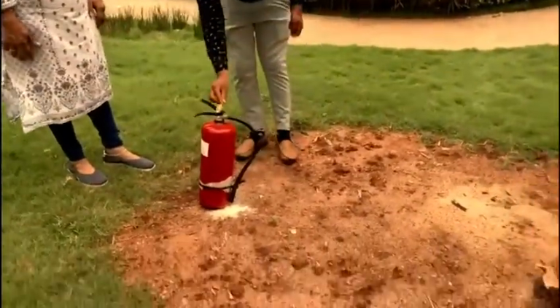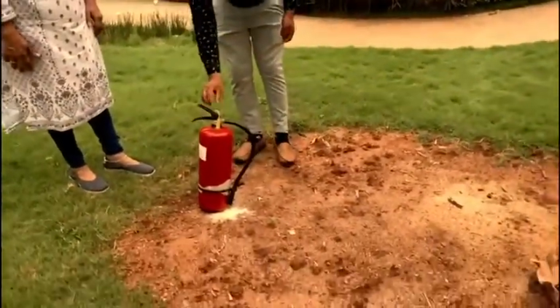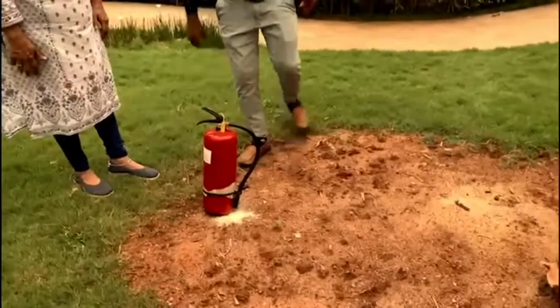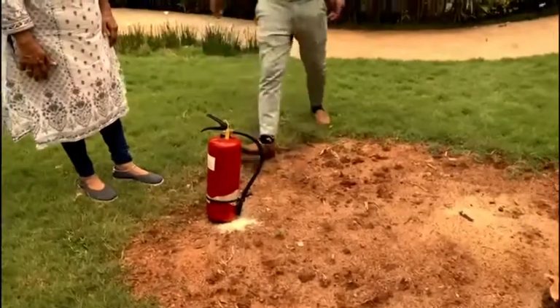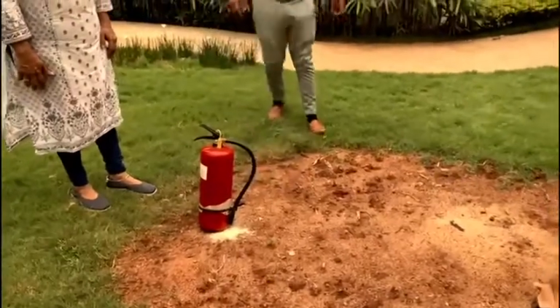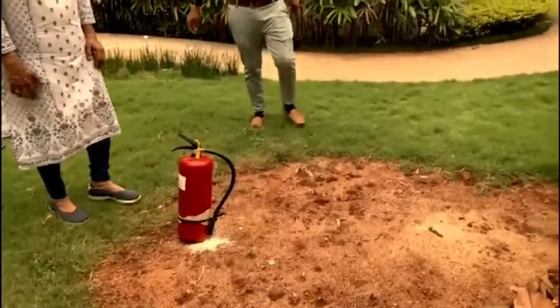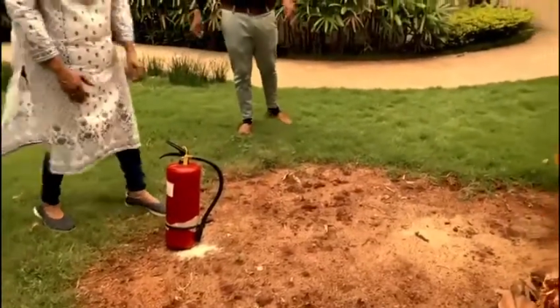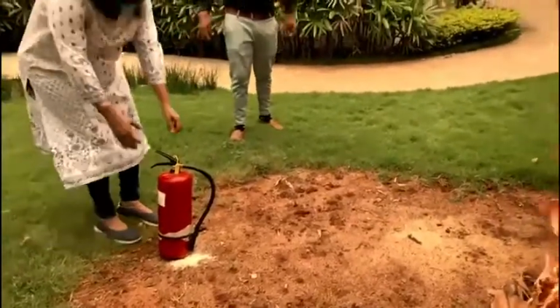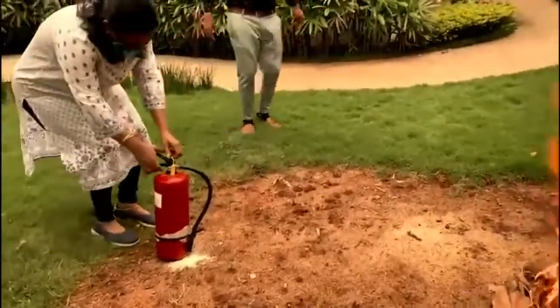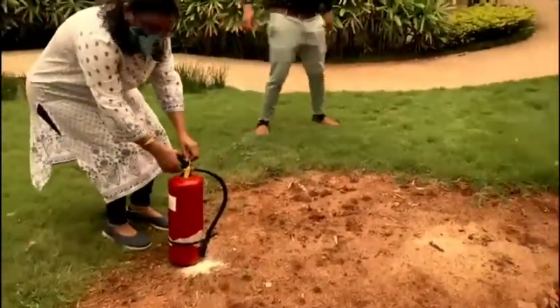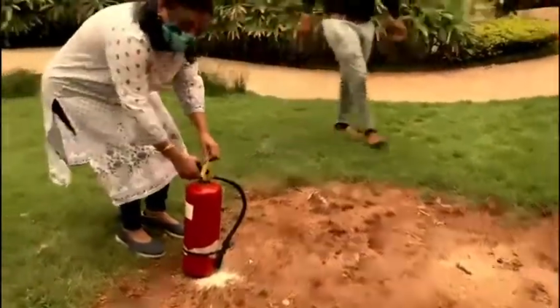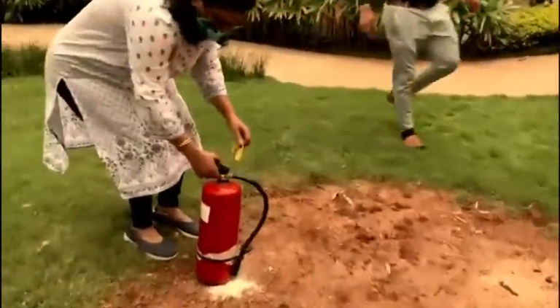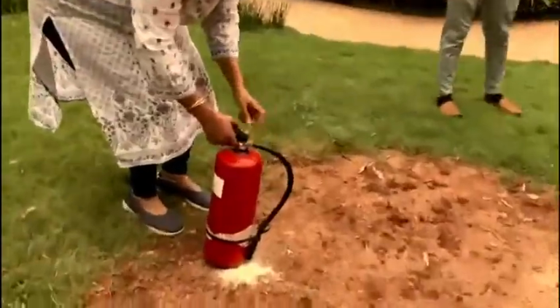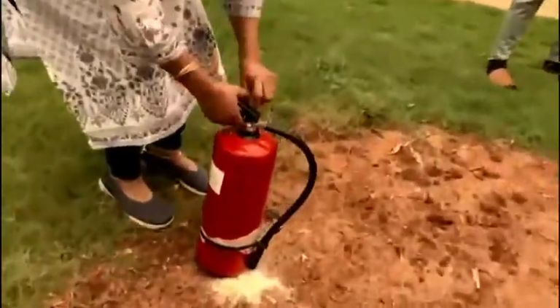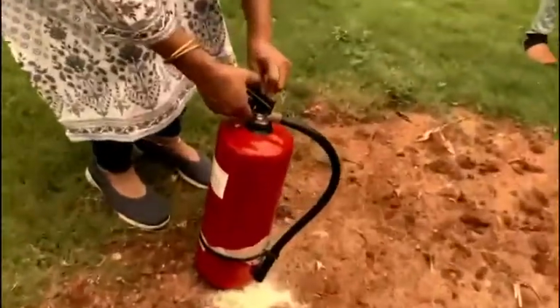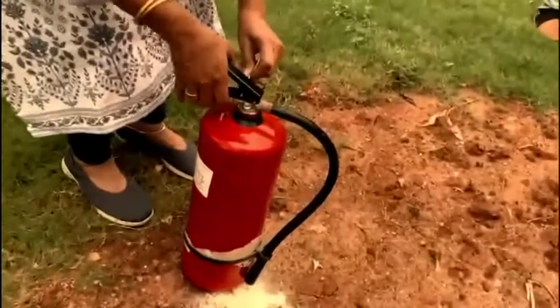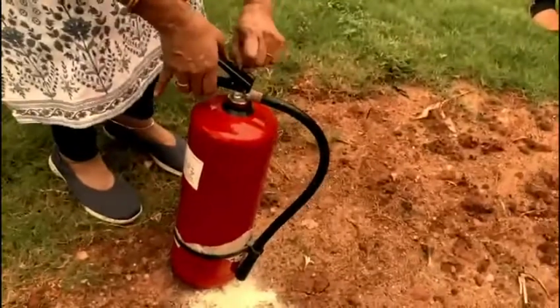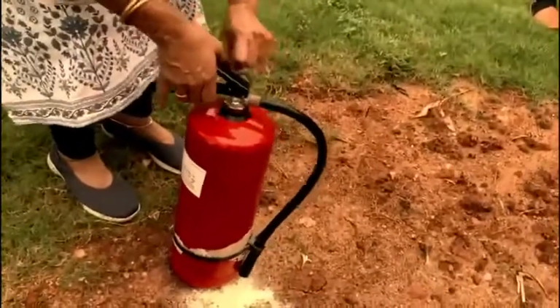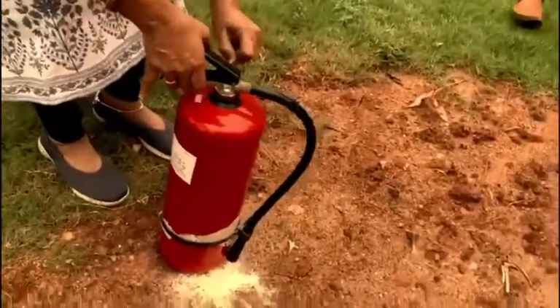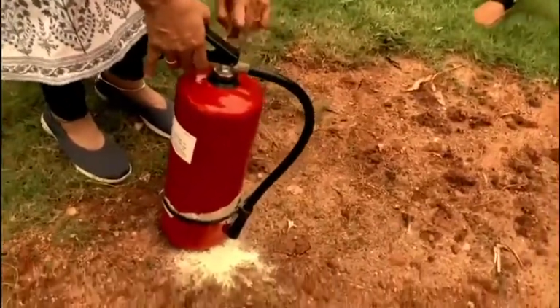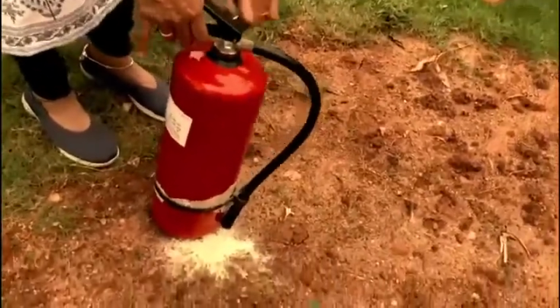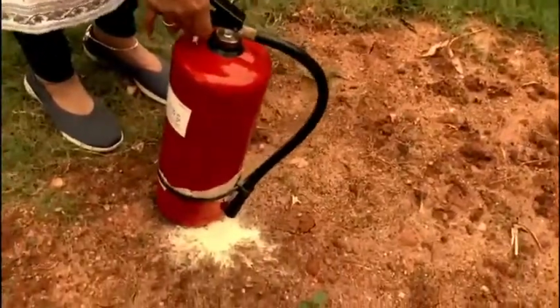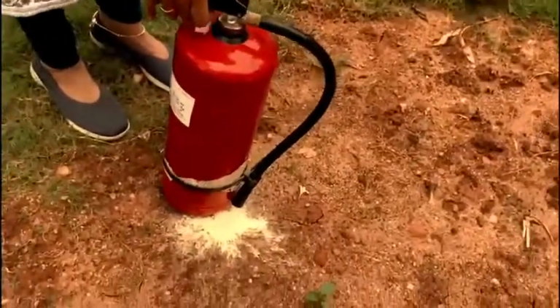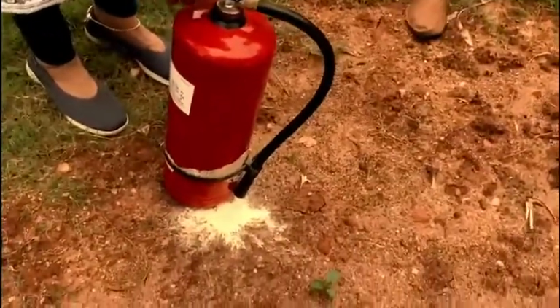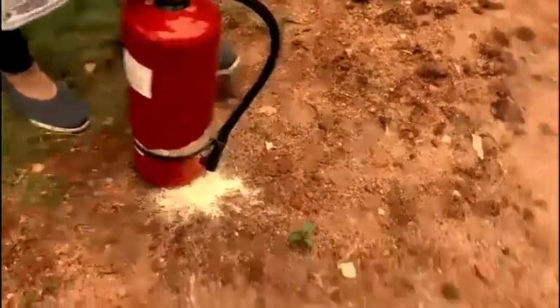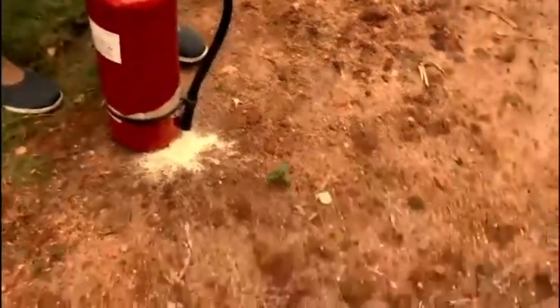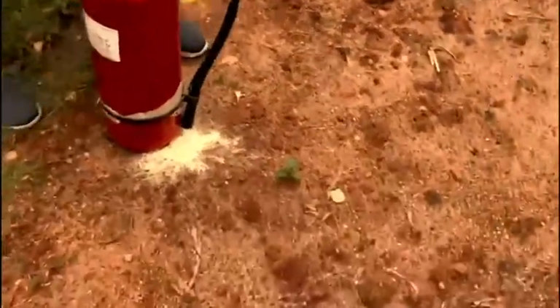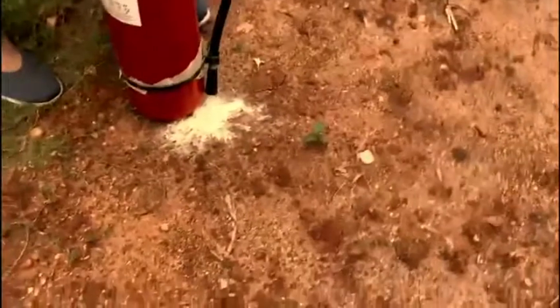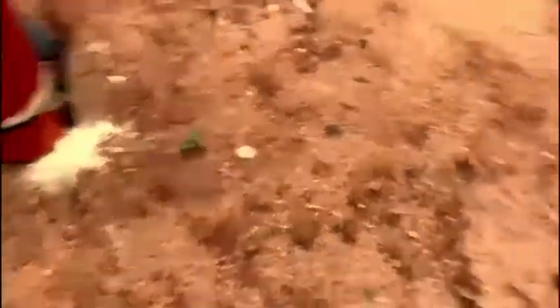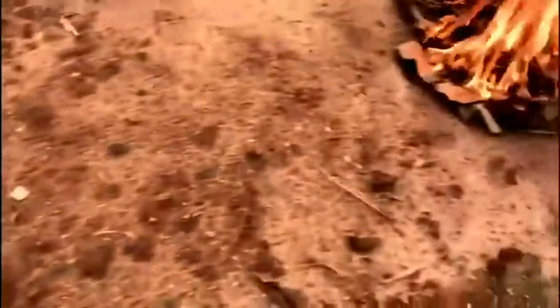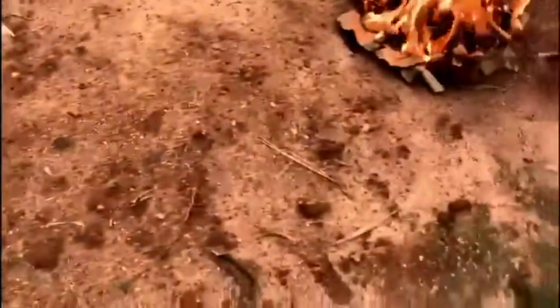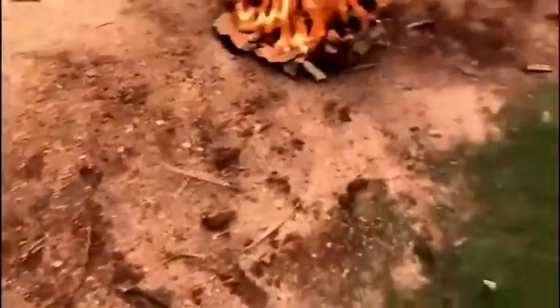The way to use it is: first we pull out the pin — that small pin, we pull it out. Then we take out the nozzle and point it at the base of the fire.